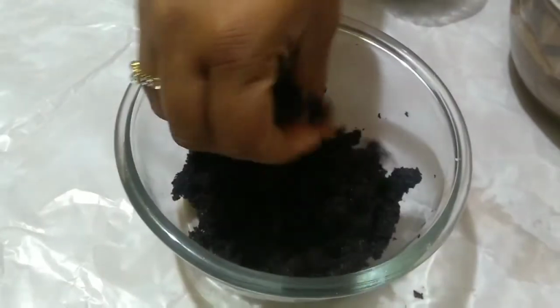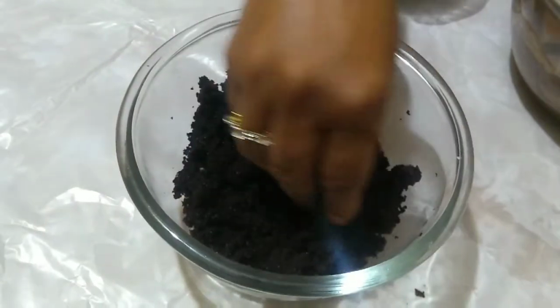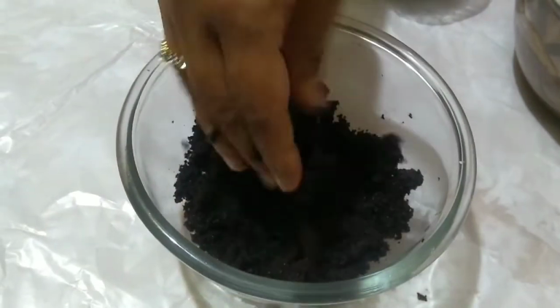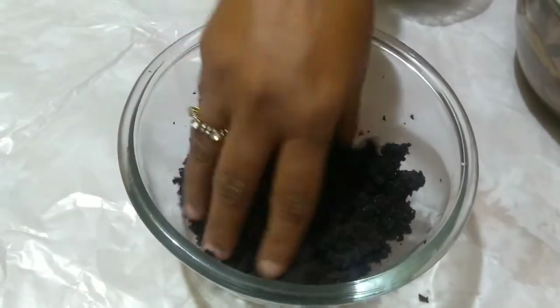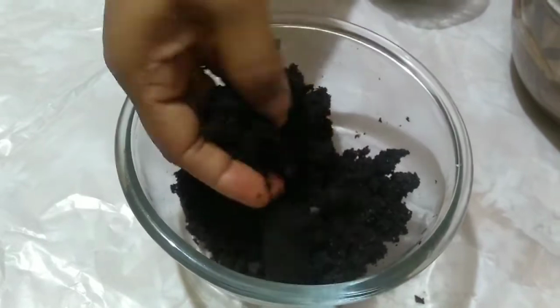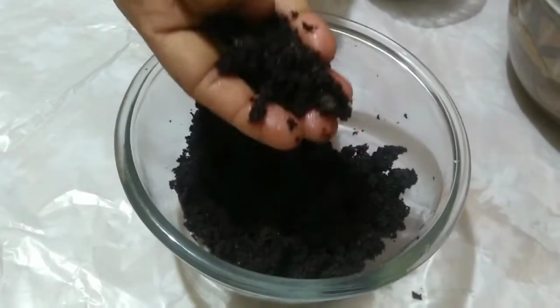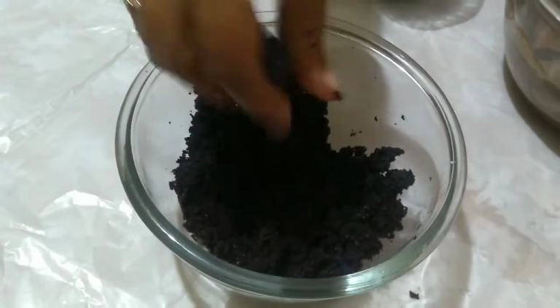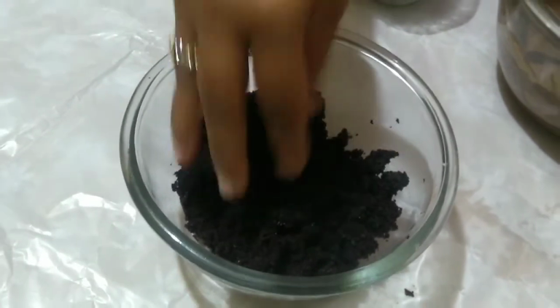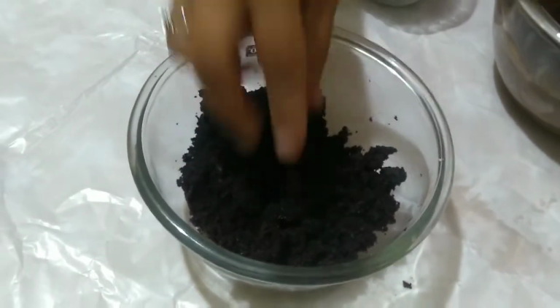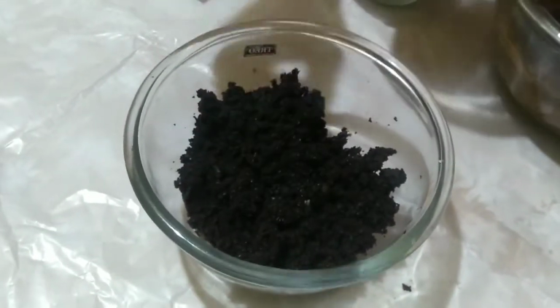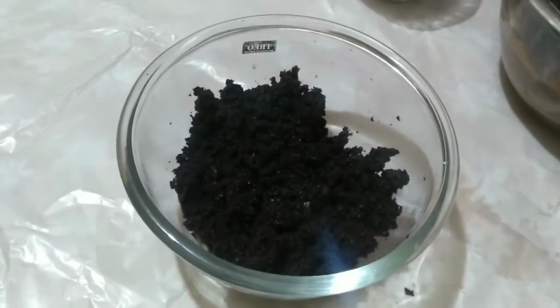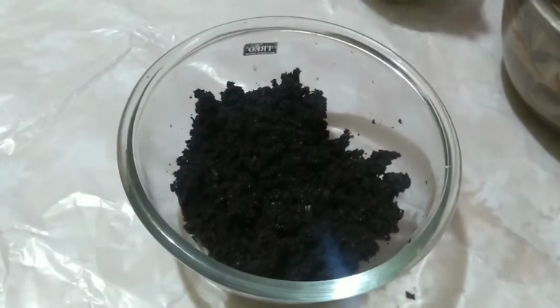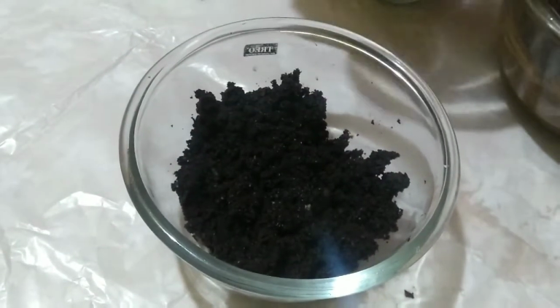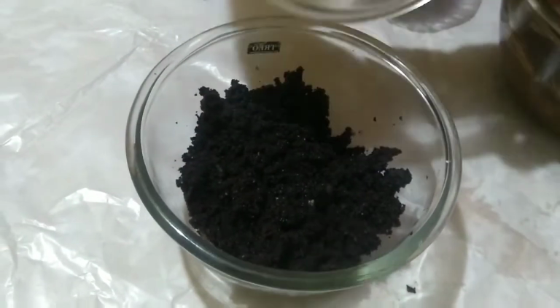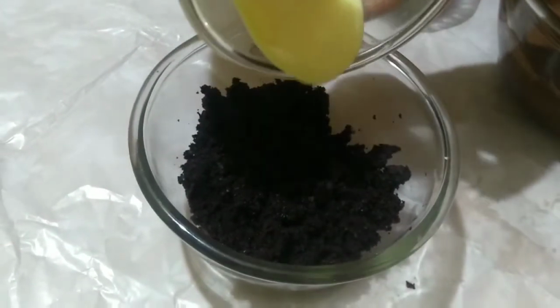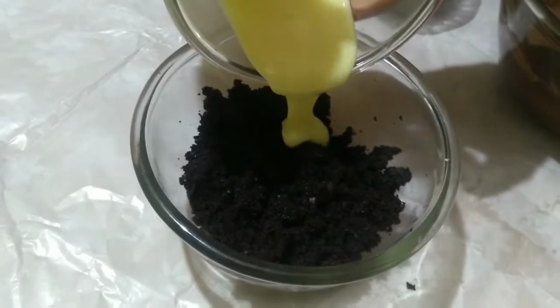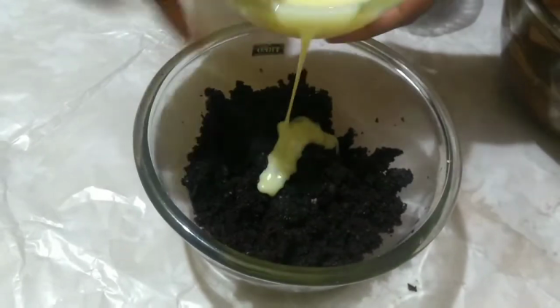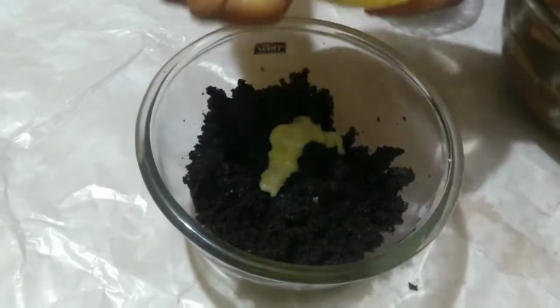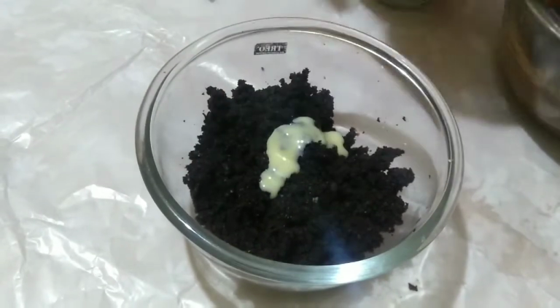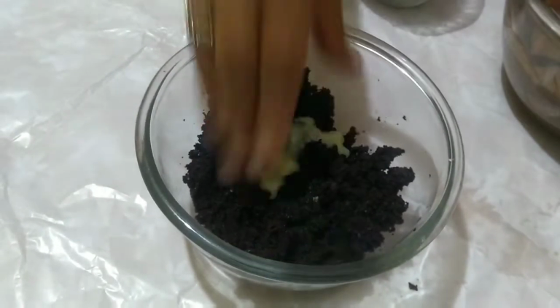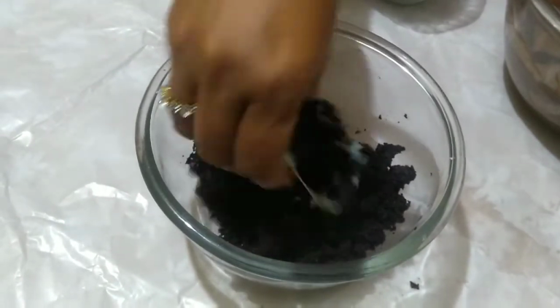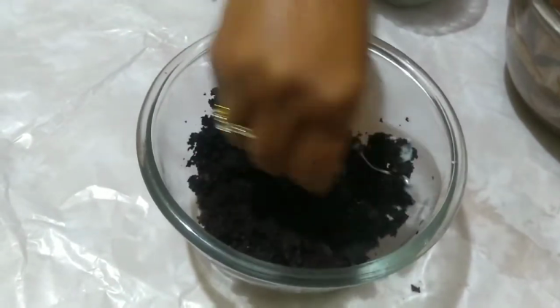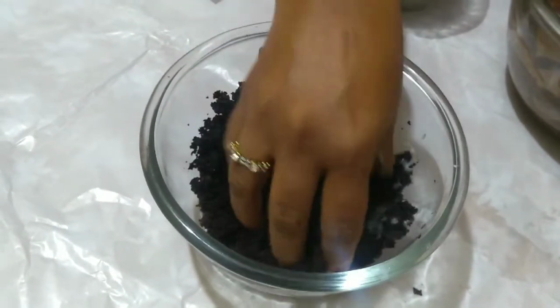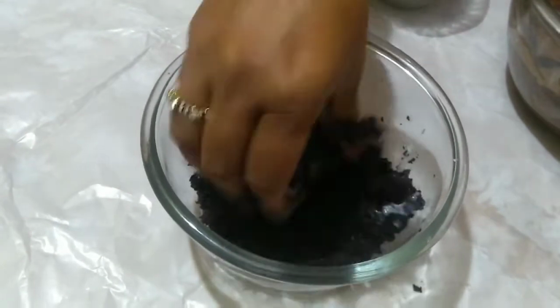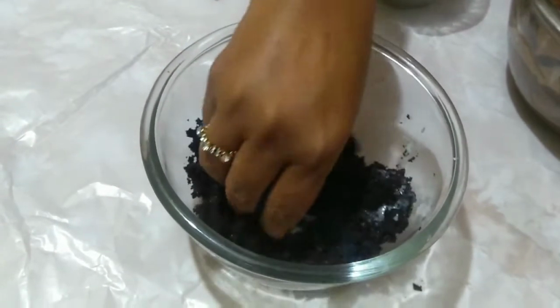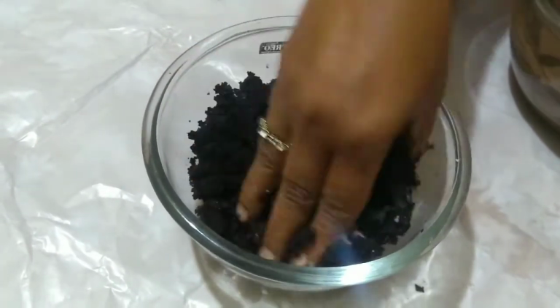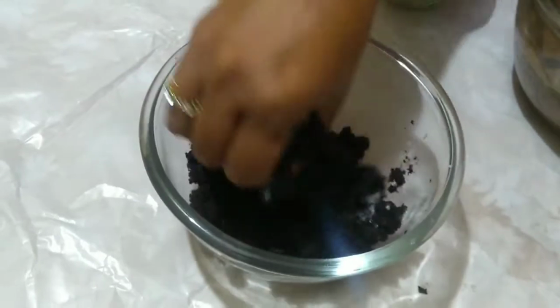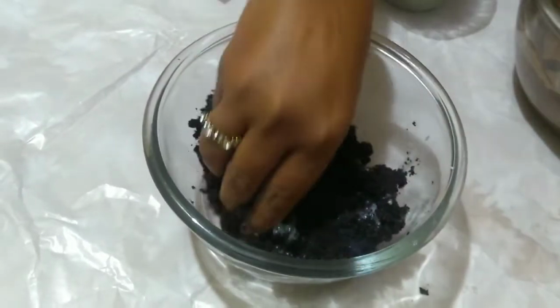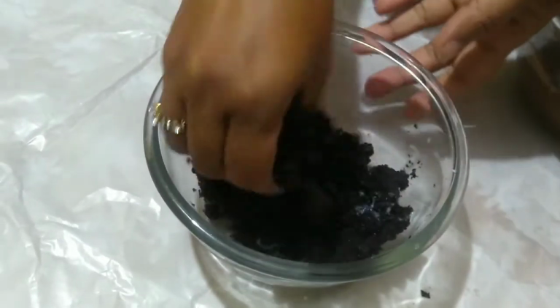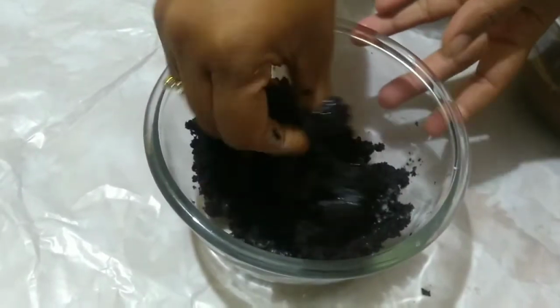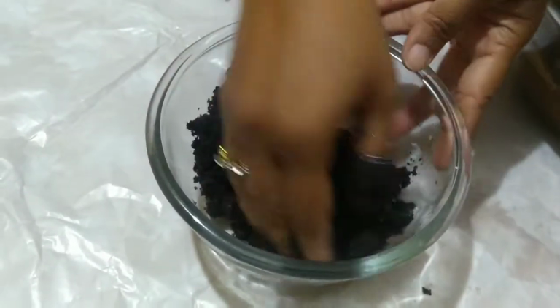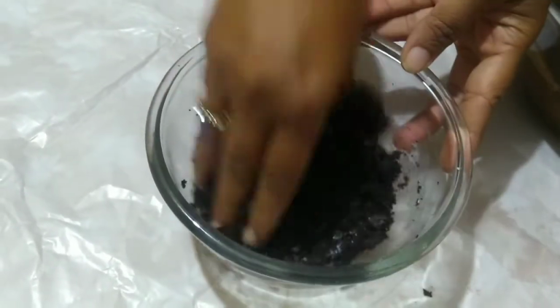Take a piece of cake and crumble it. You can take any flavor of cake — here I have taken chocolate cake. Add a little milkmaid or milk, which acts as a binding agent. Mix thoroughly.